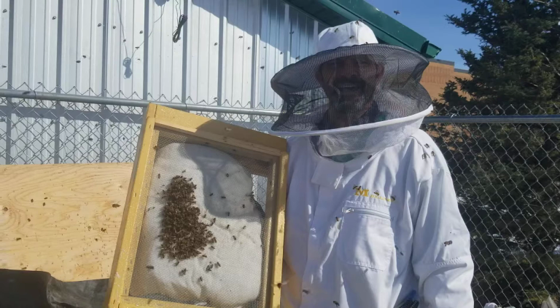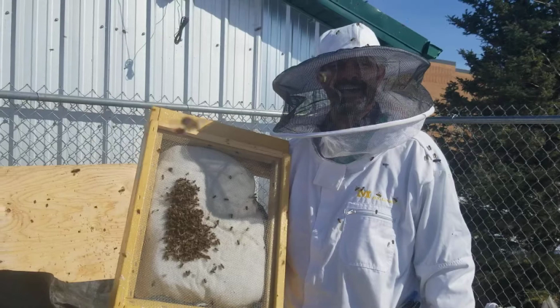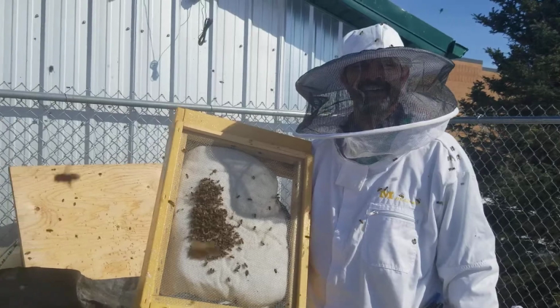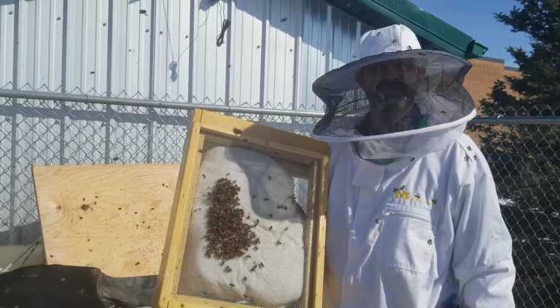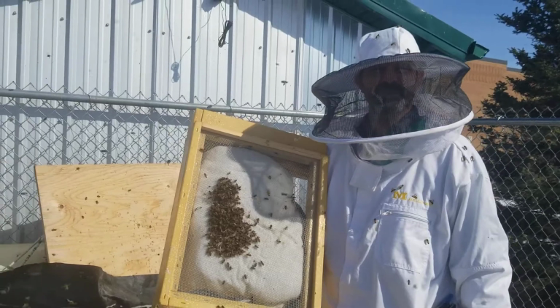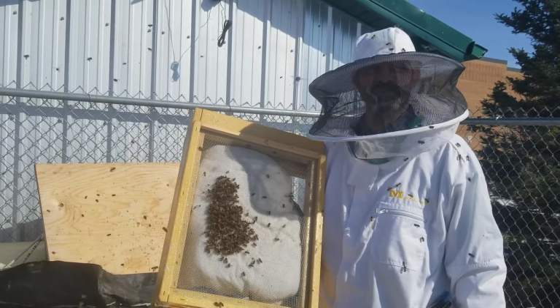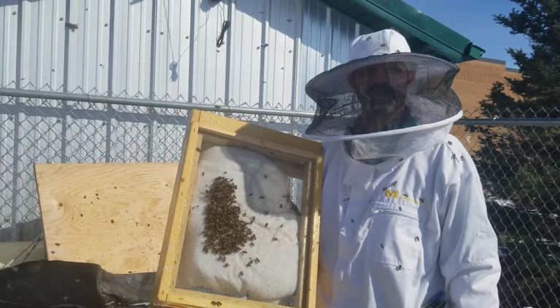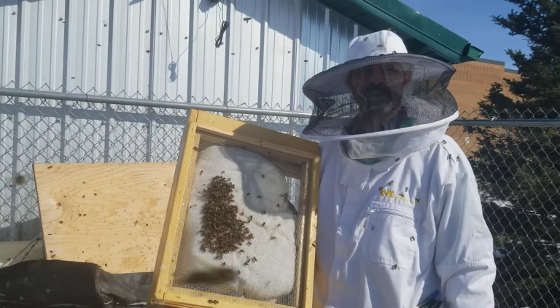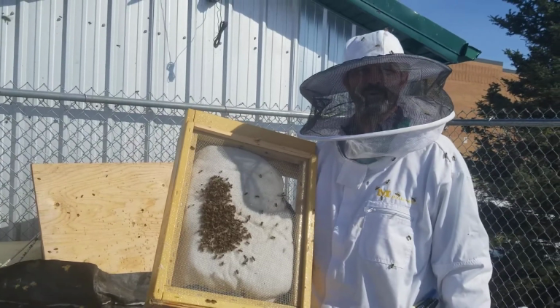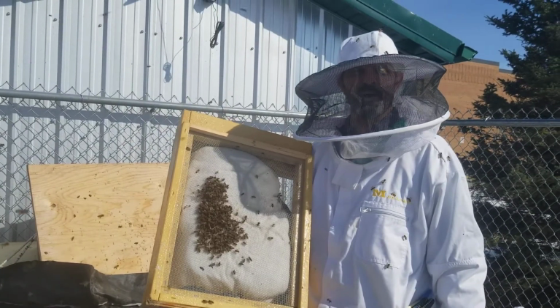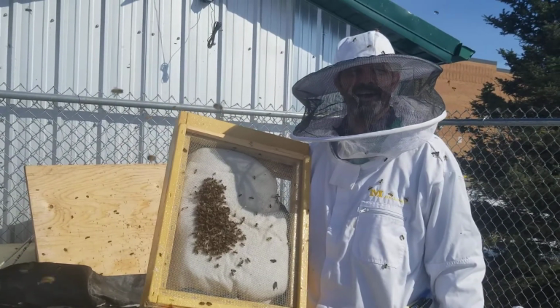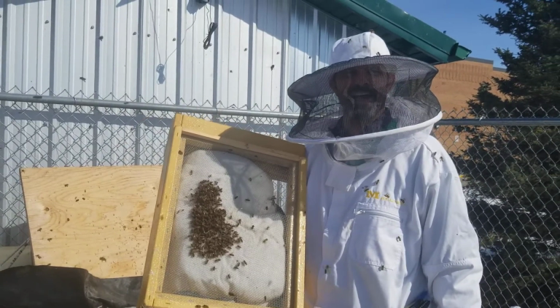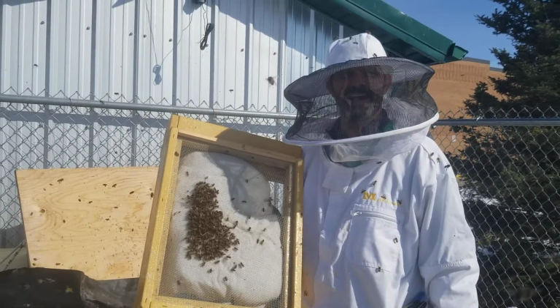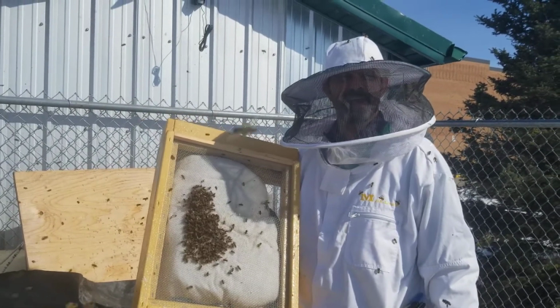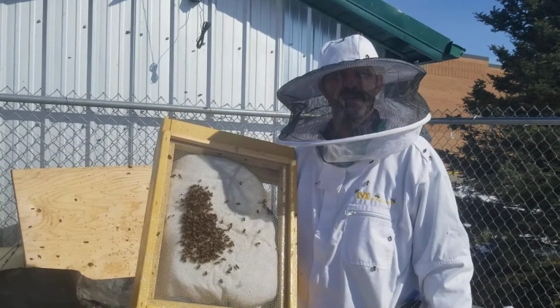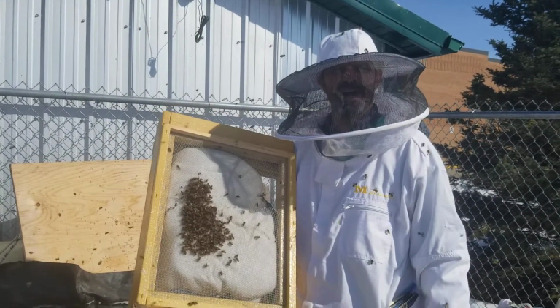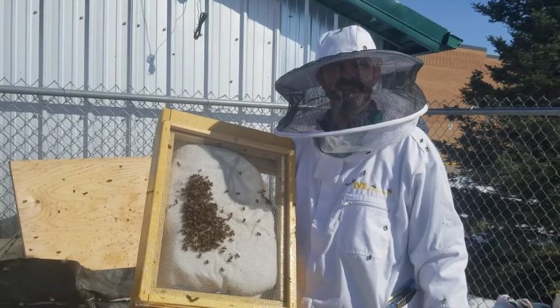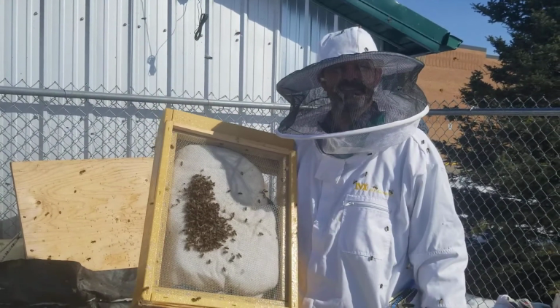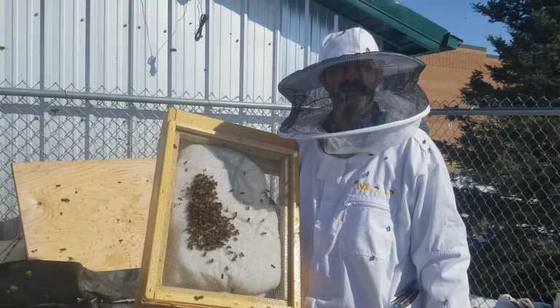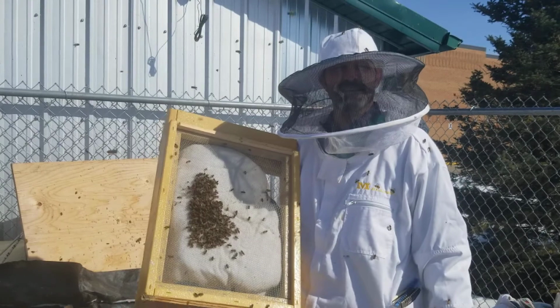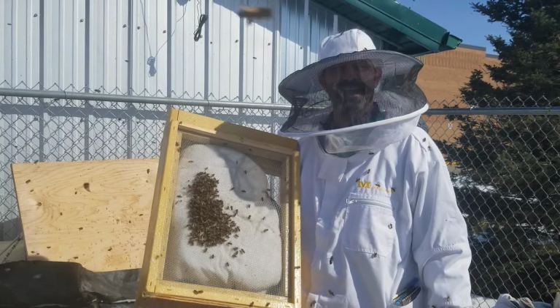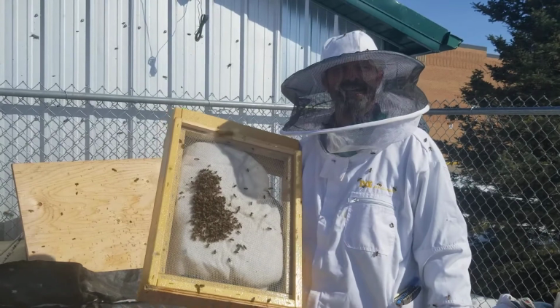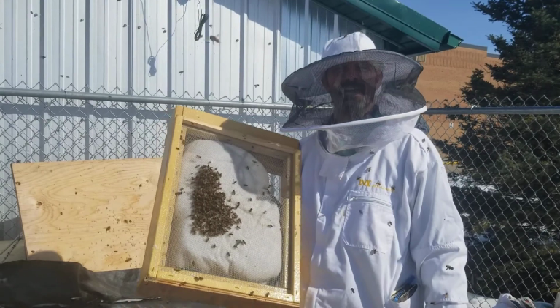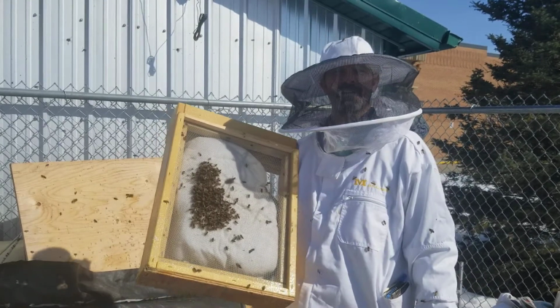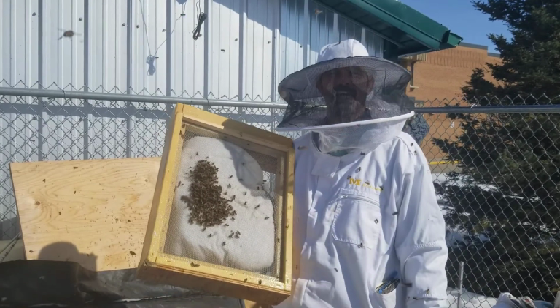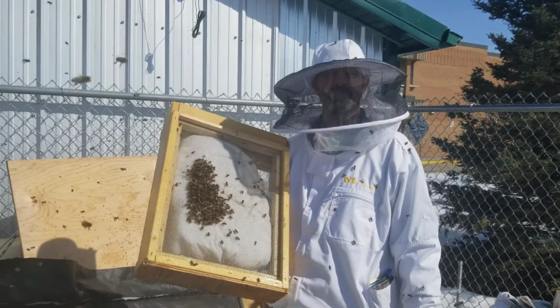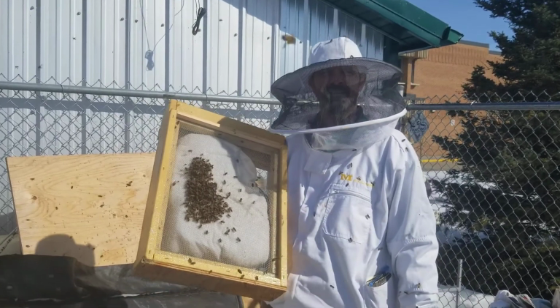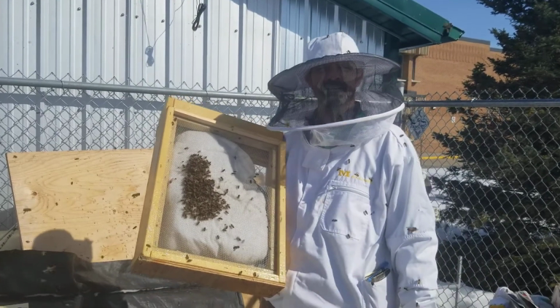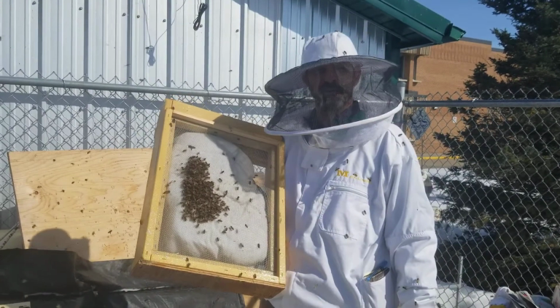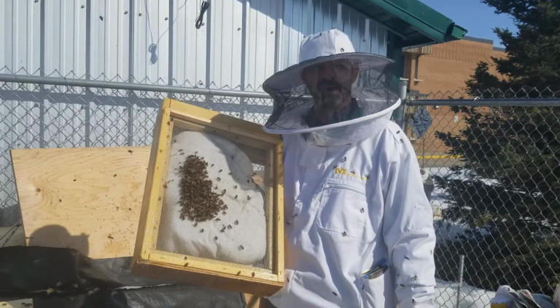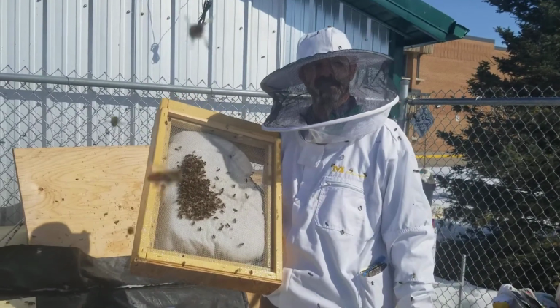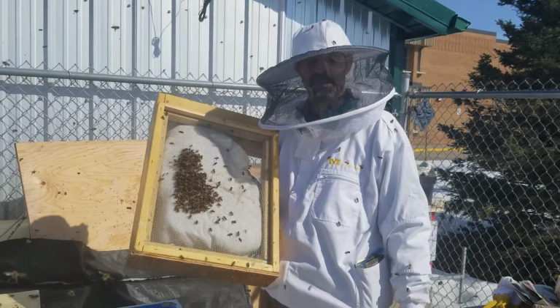Hey, this is Mr. Schultz with Beekeeping 101 again. Bee wise to the environment and that'll help the bees. So bee wise to the bees.